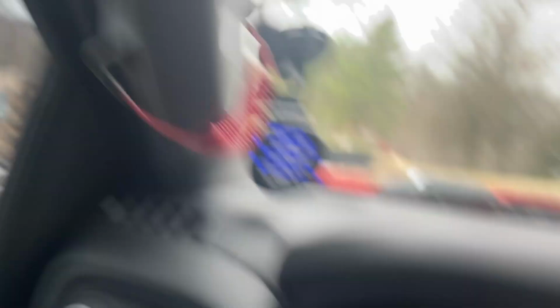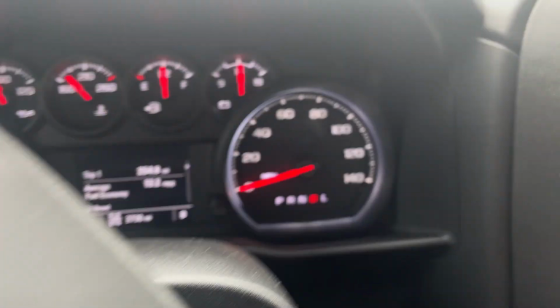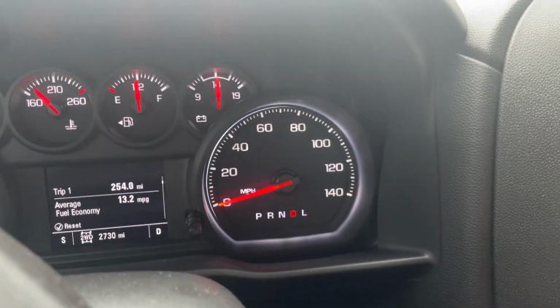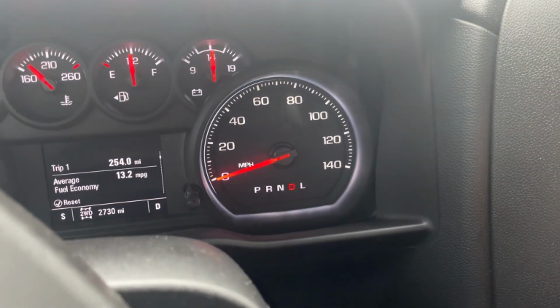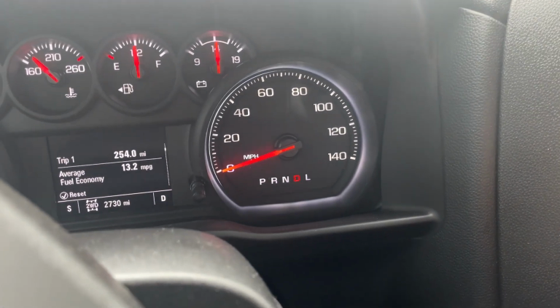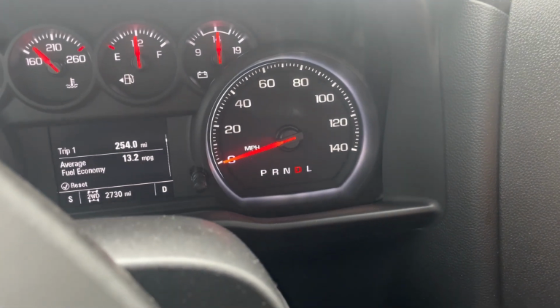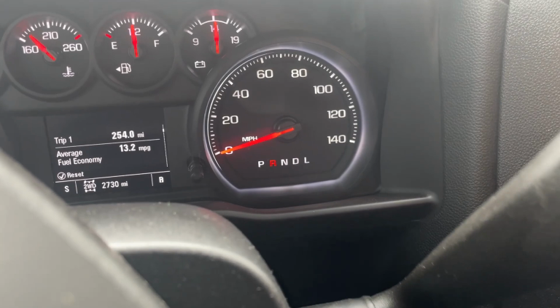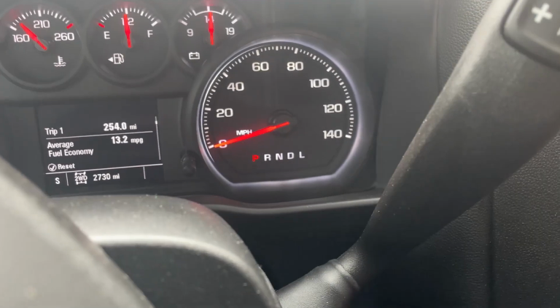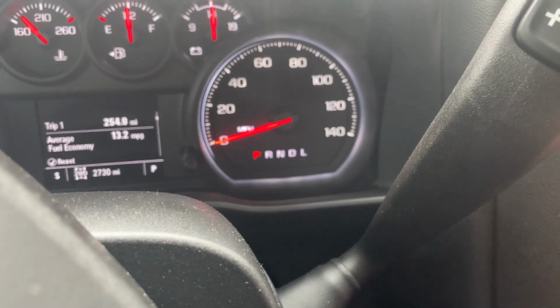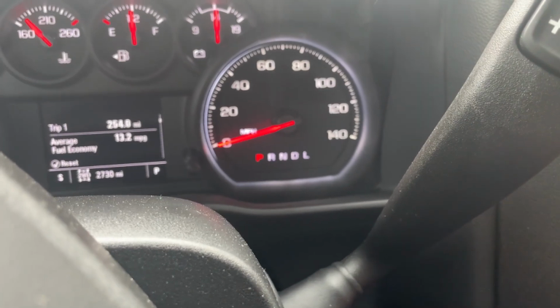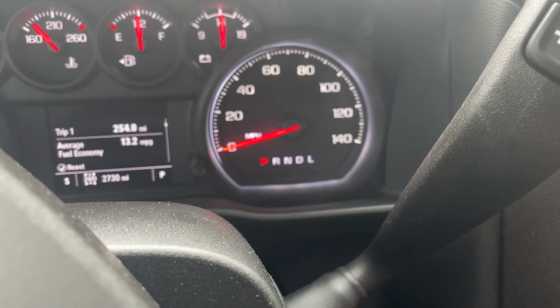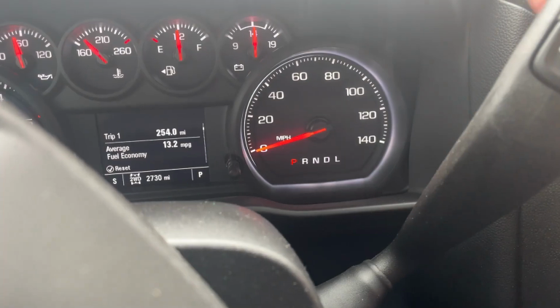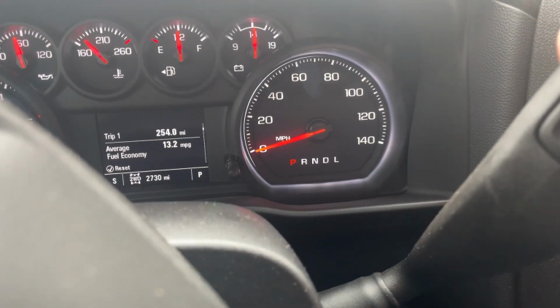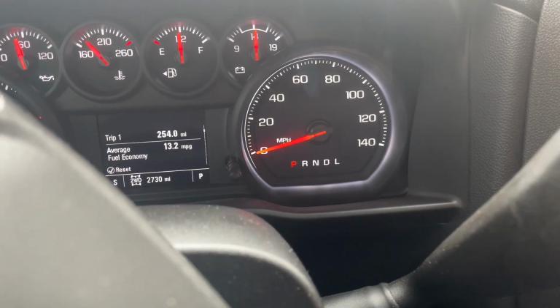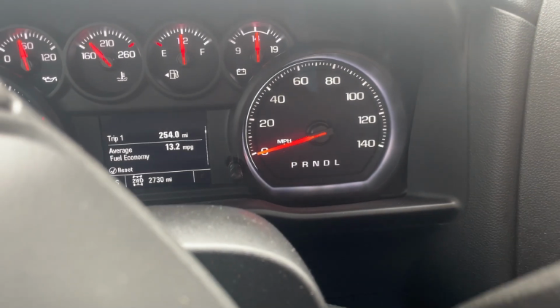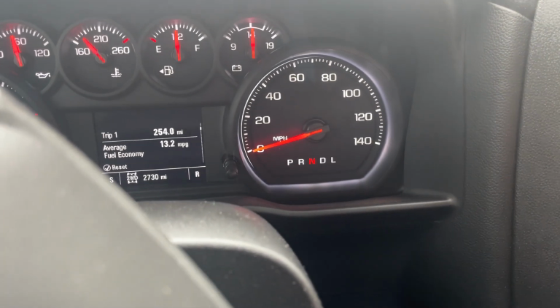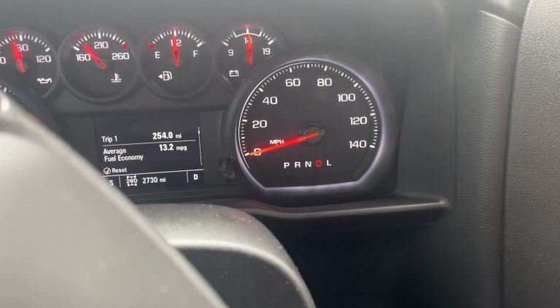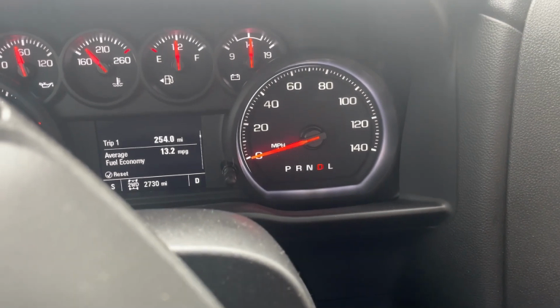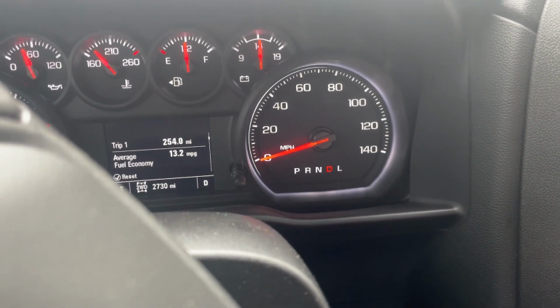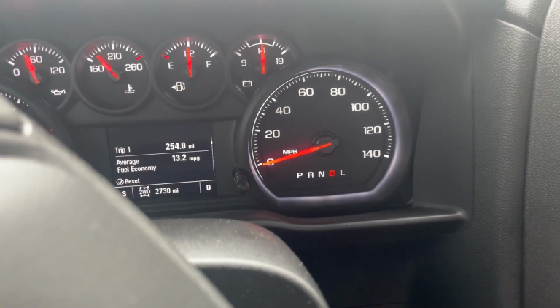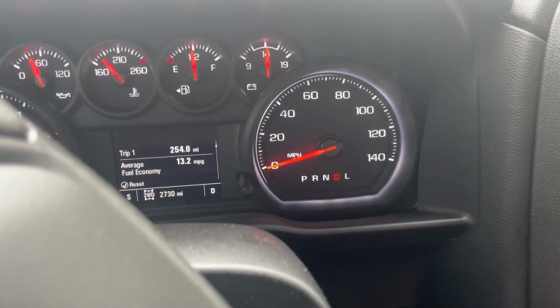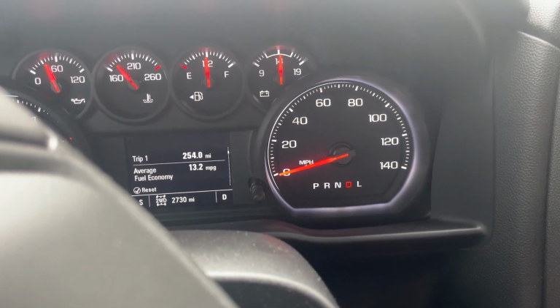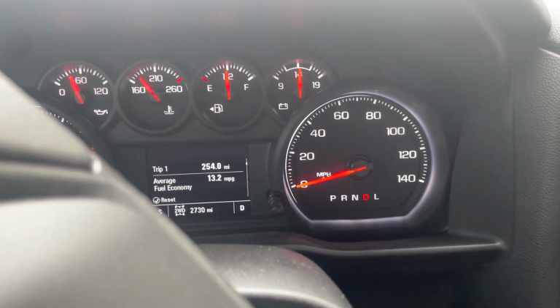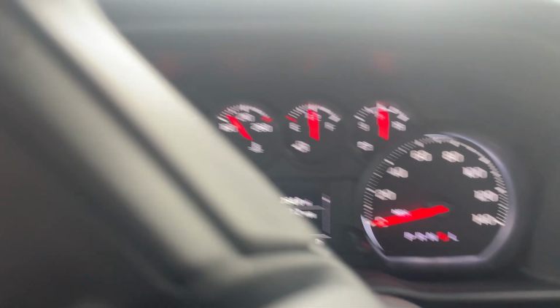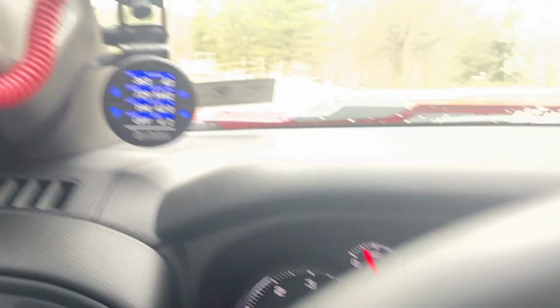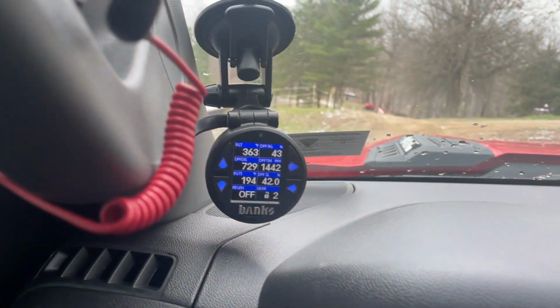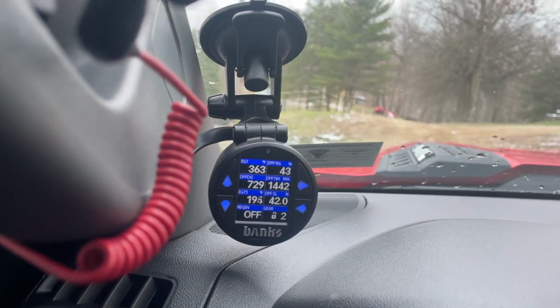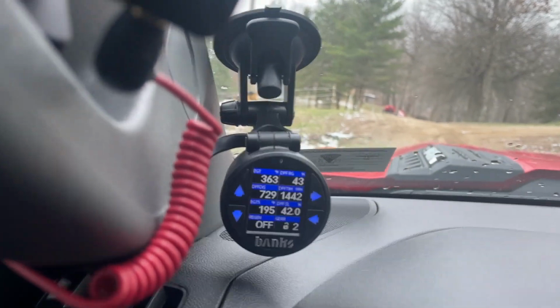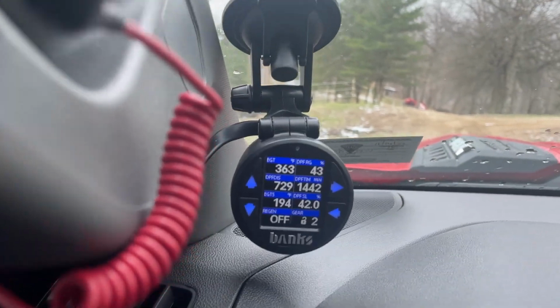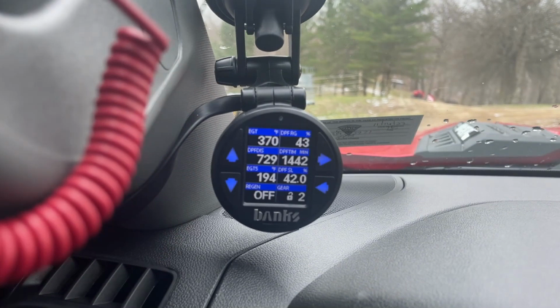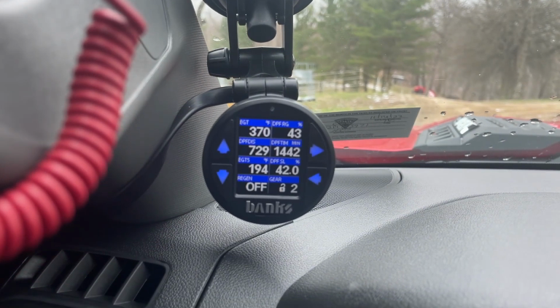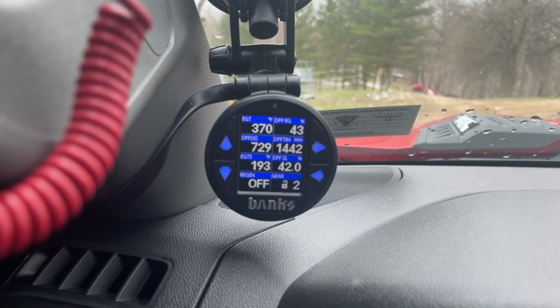So I'm going to go to park on the truck and put it back in drive. And when I go back to drive, it goes right back to second gear.